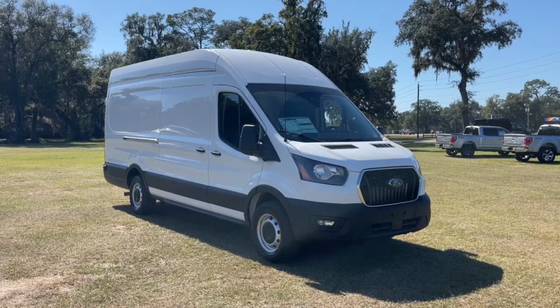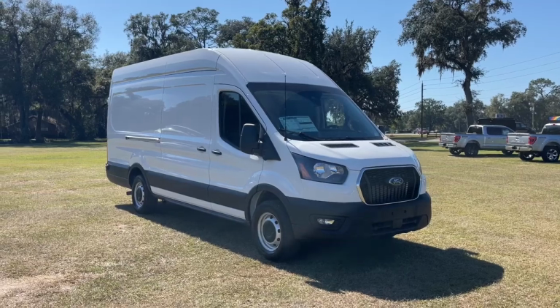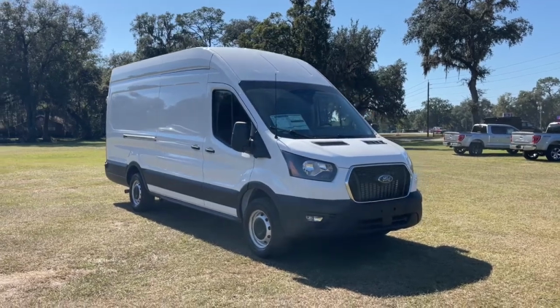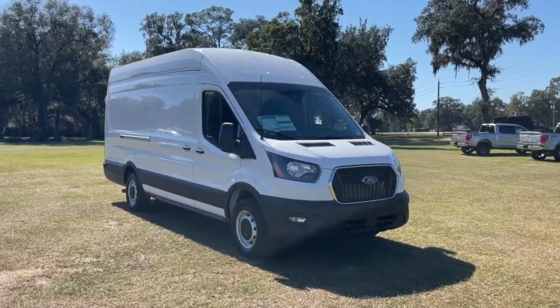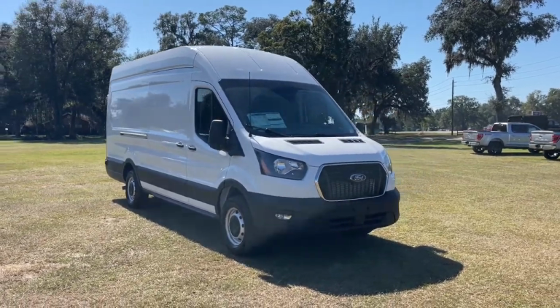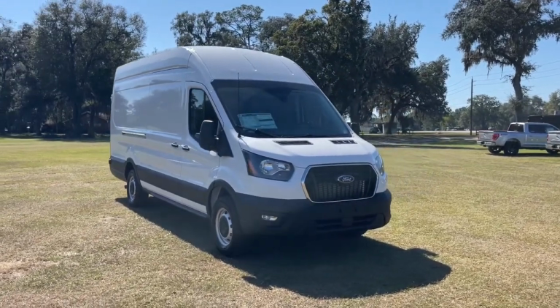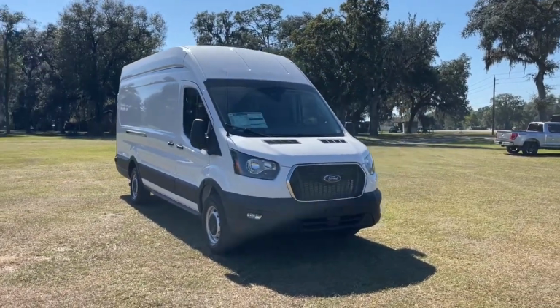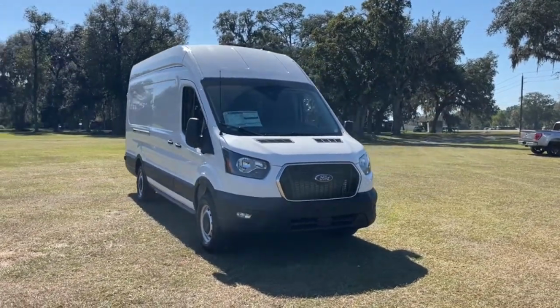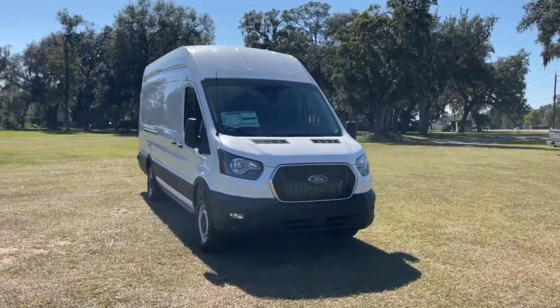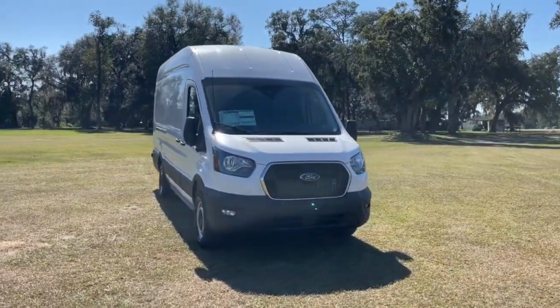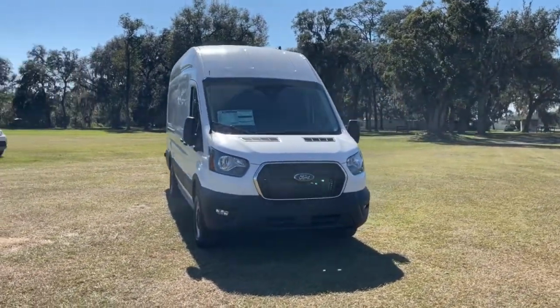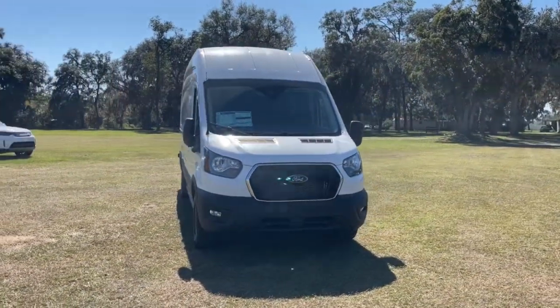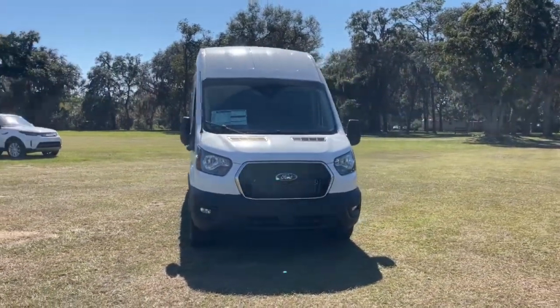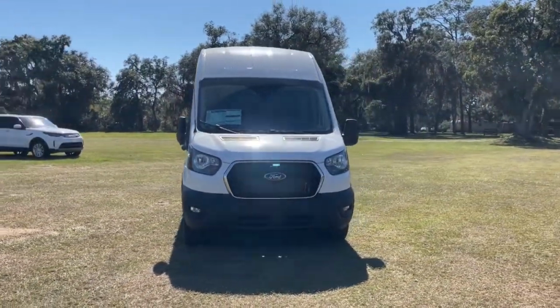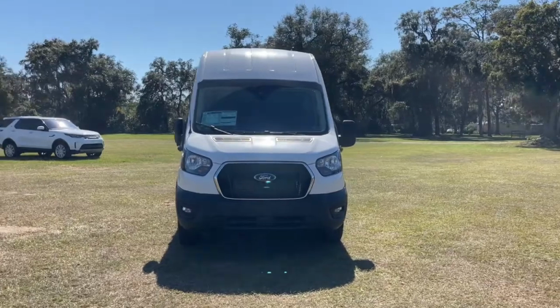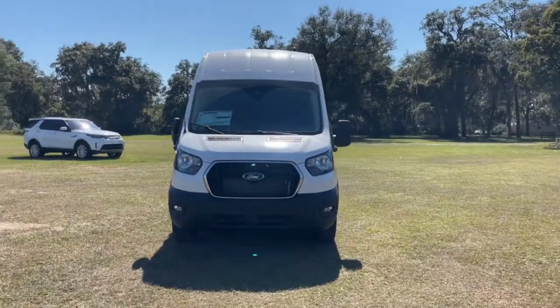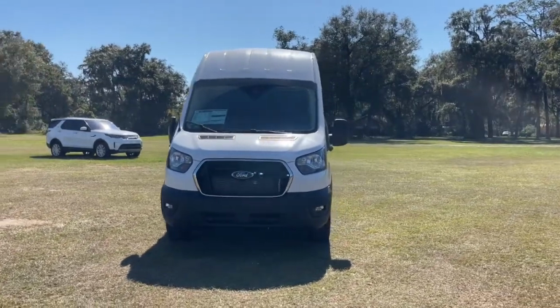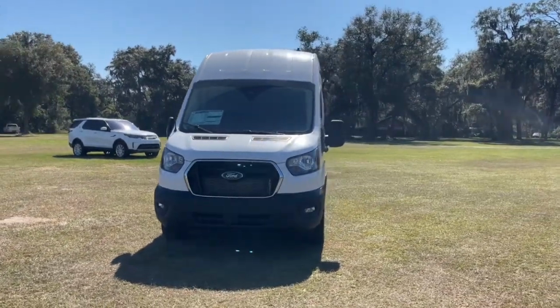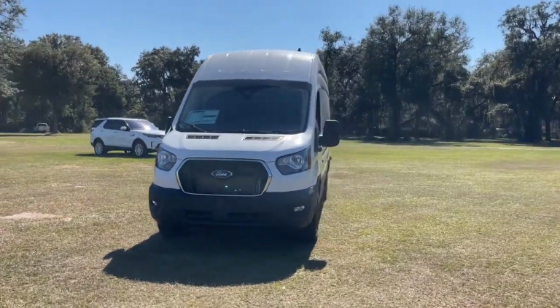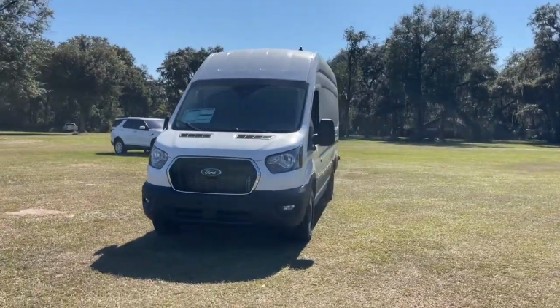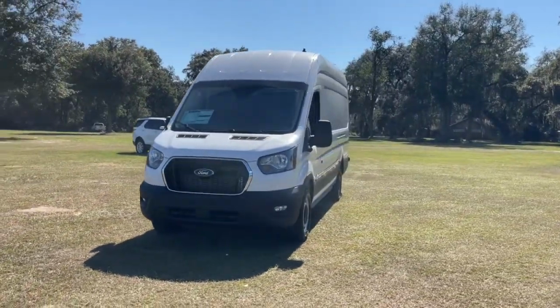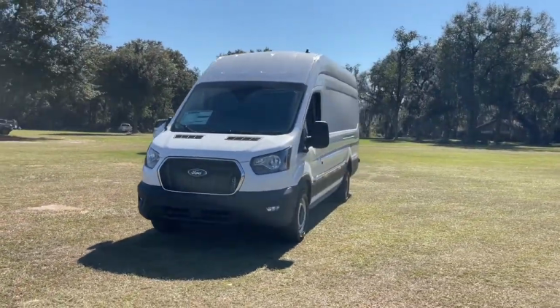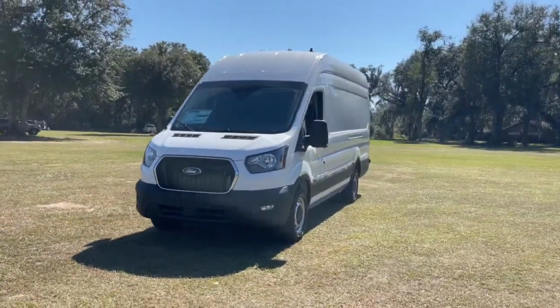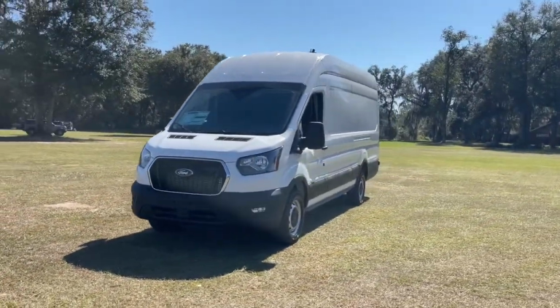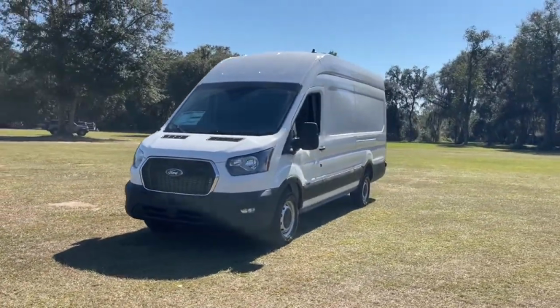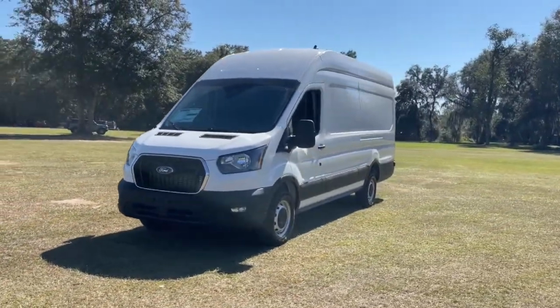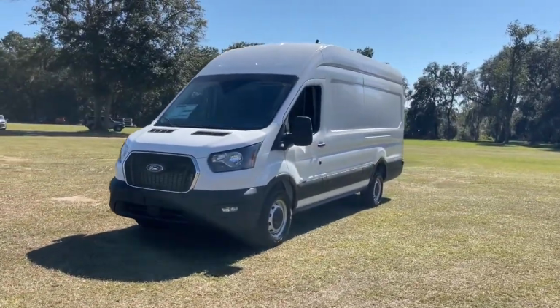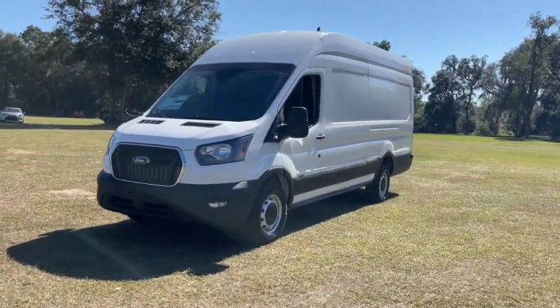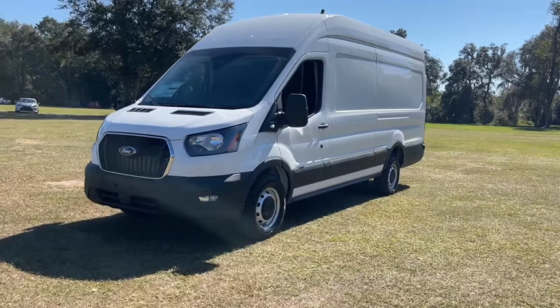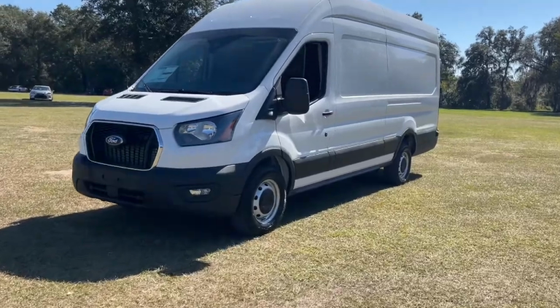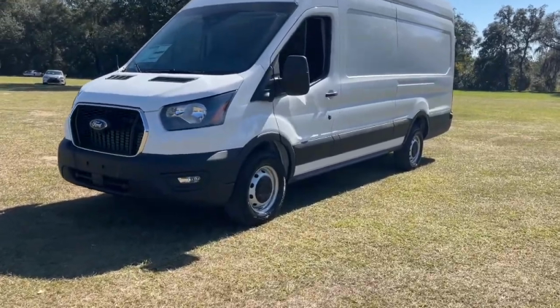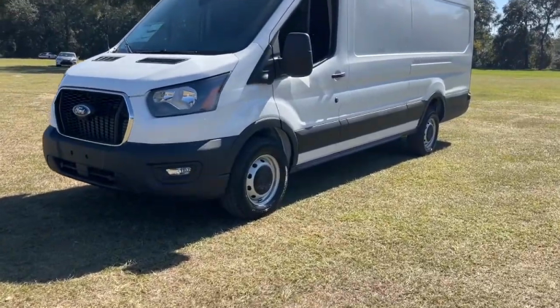Introducing the 2023 Ford Transit. Whether you're looking to move a group of passengers, bulky cargo, or a combination of both, this flexible transit has your back.